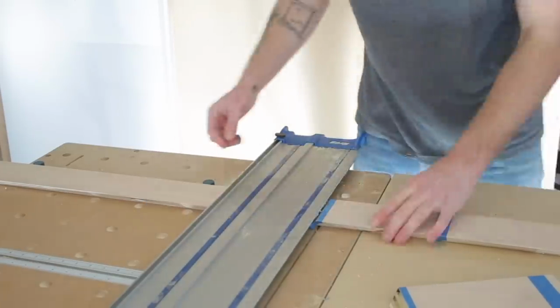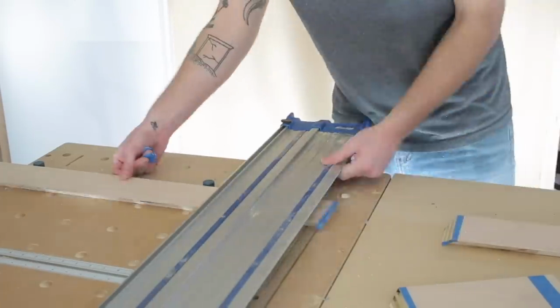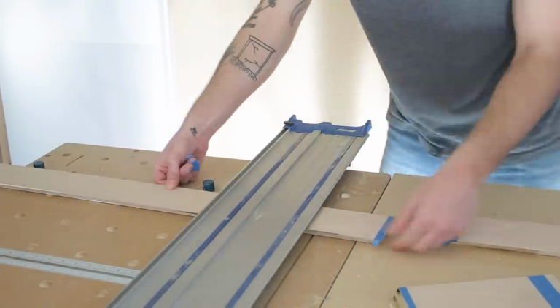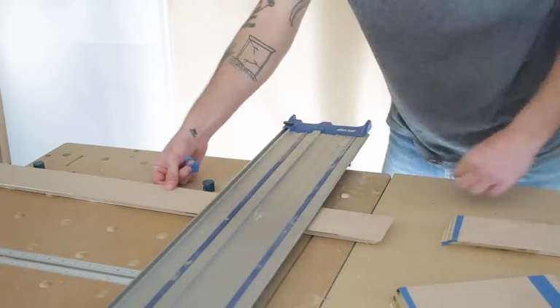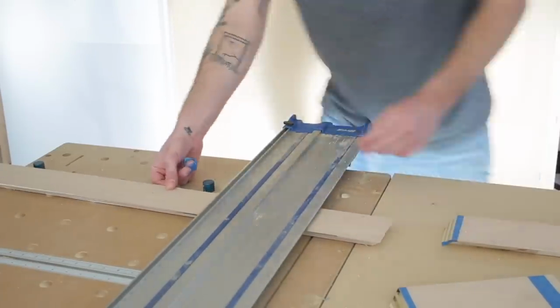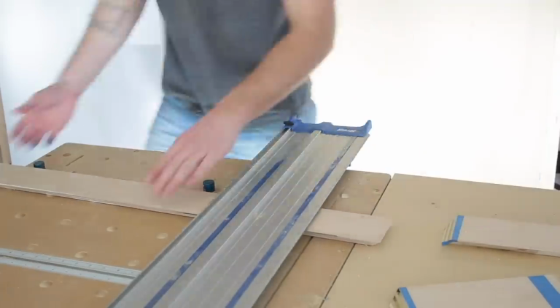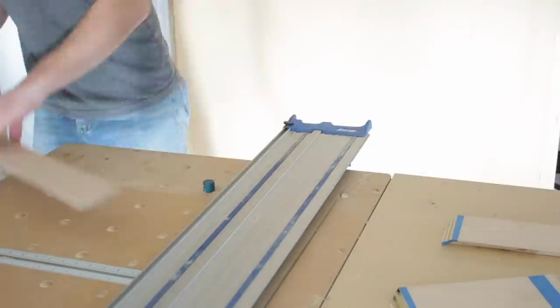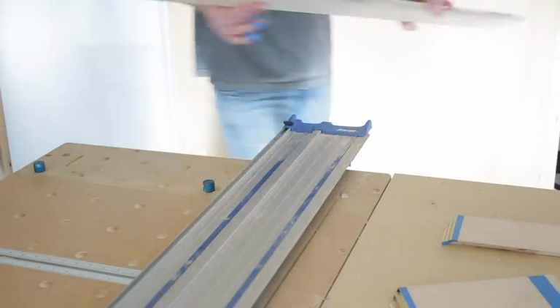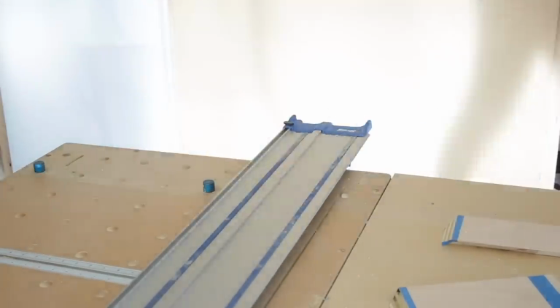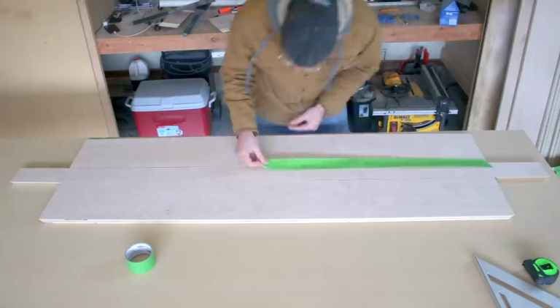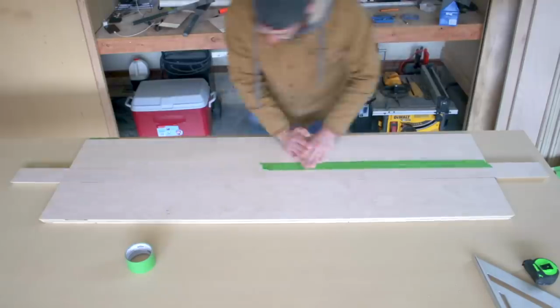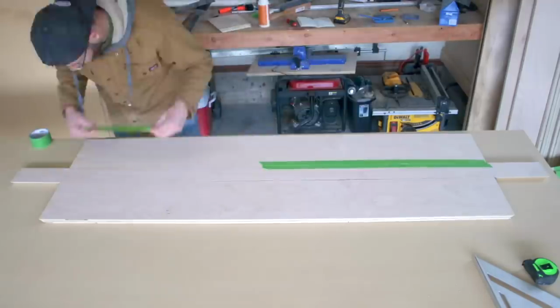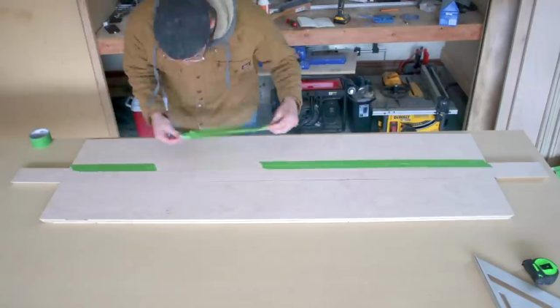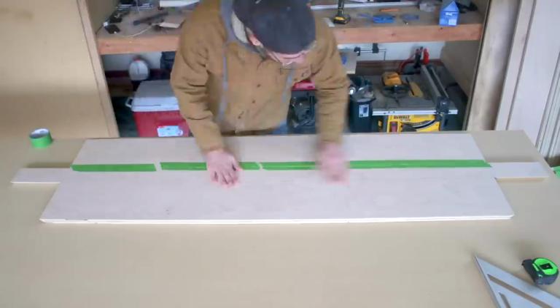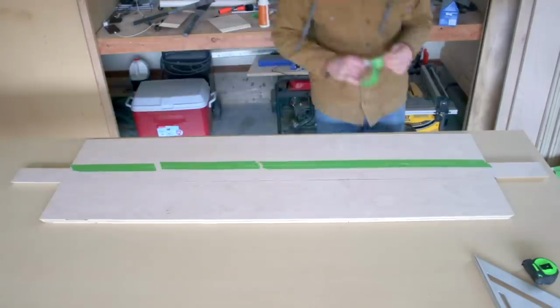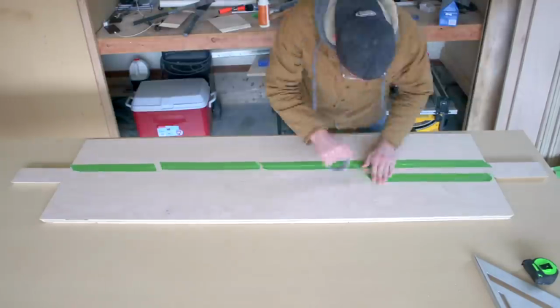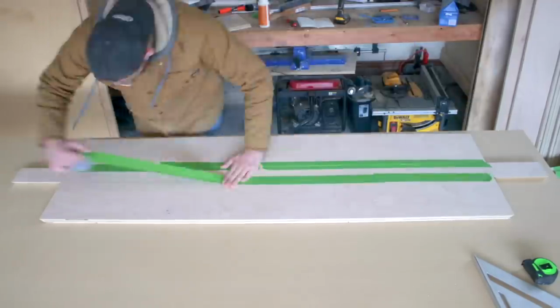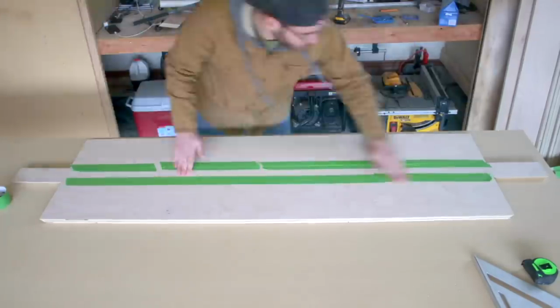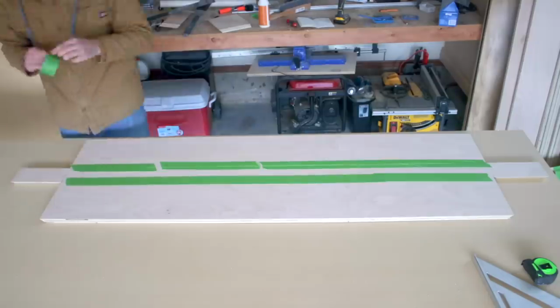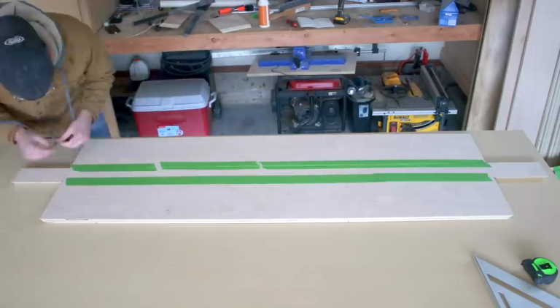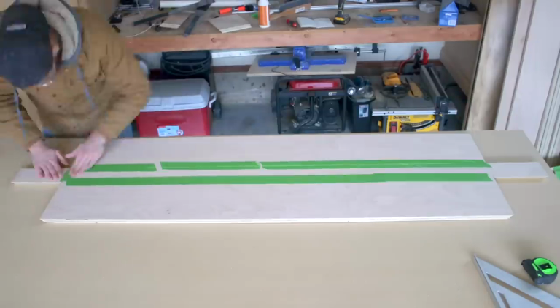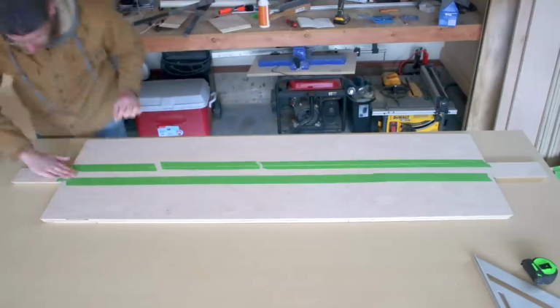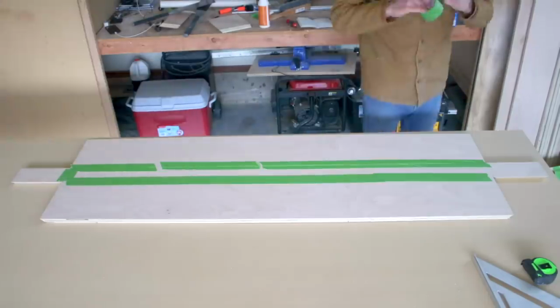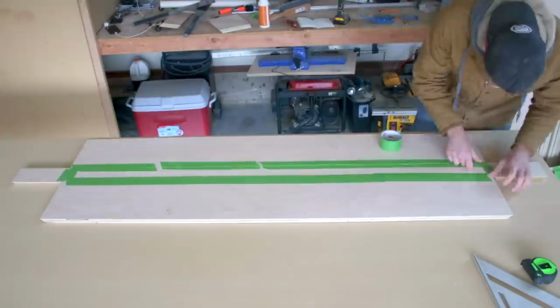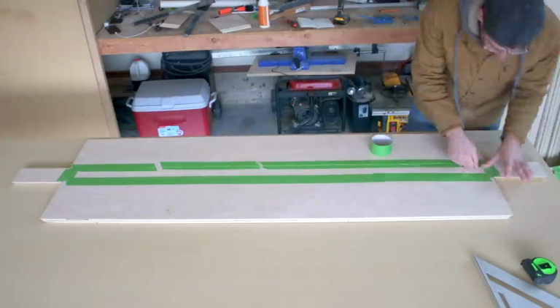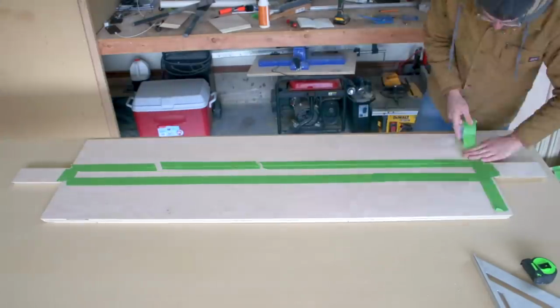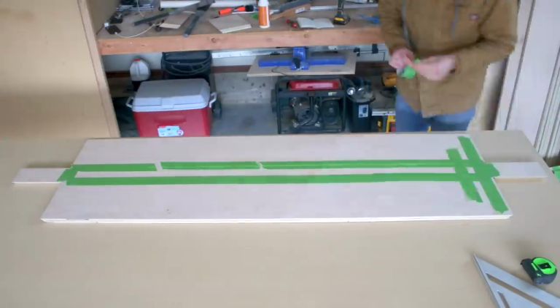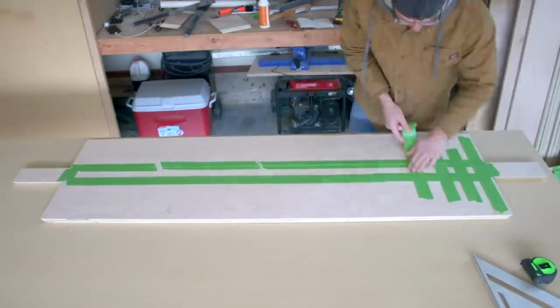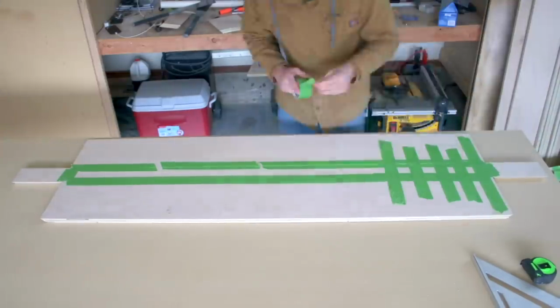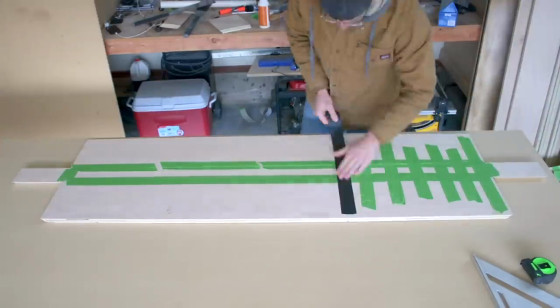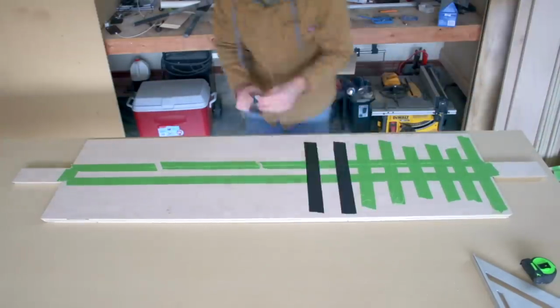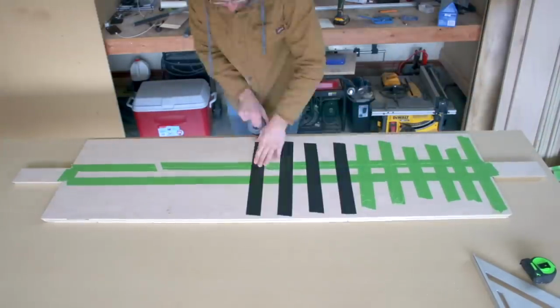With all my plywood broken down, it was time to start assembling and gluing up my shelves, and I used the old painter's tape clamping trick to hold everything in place while the glue dried.